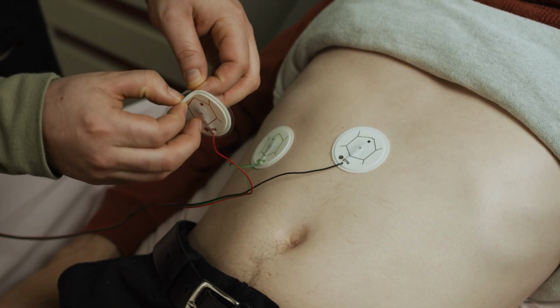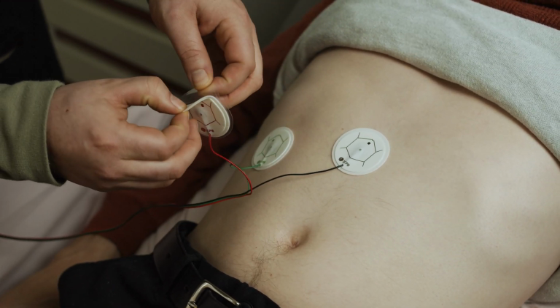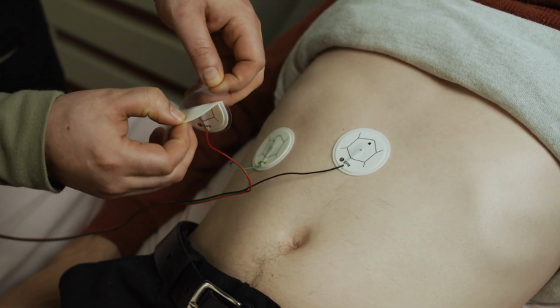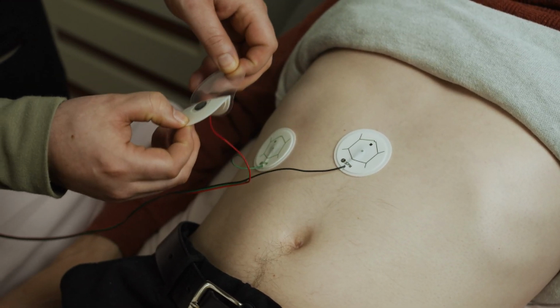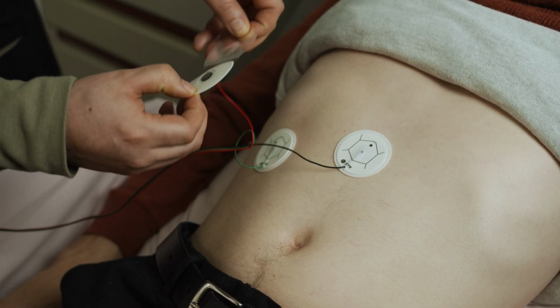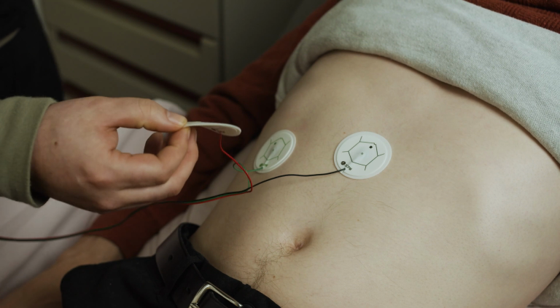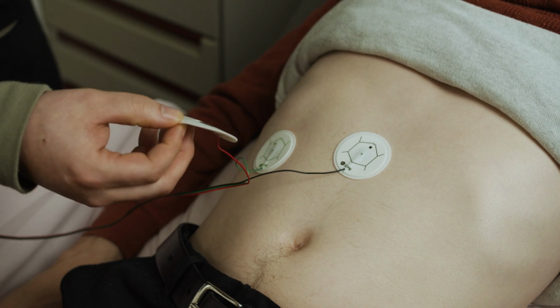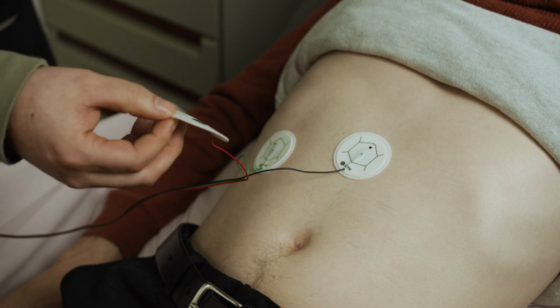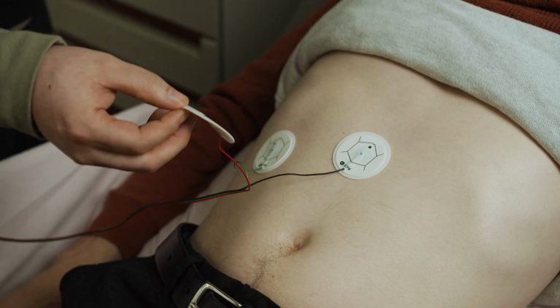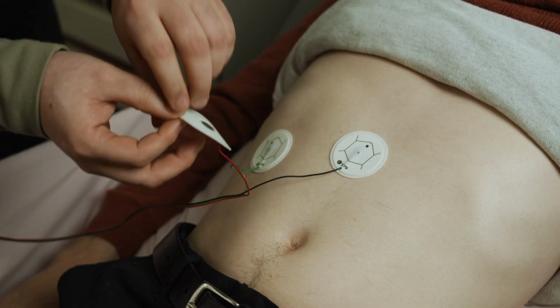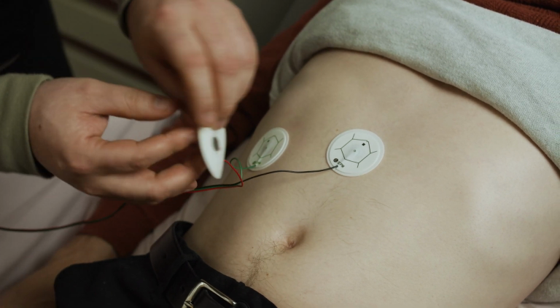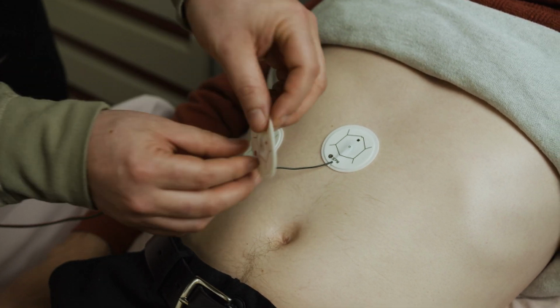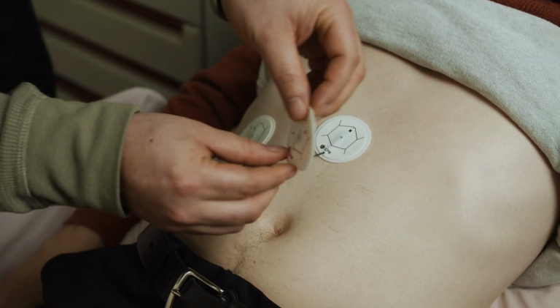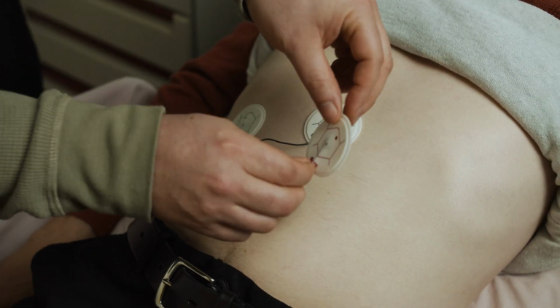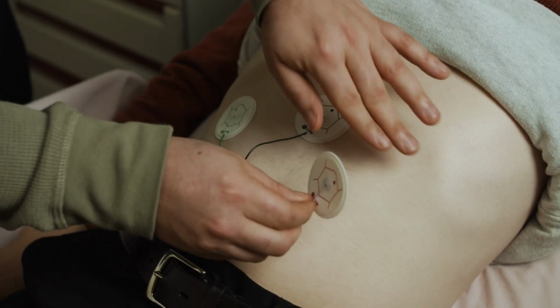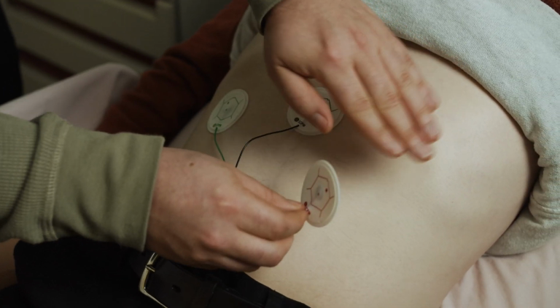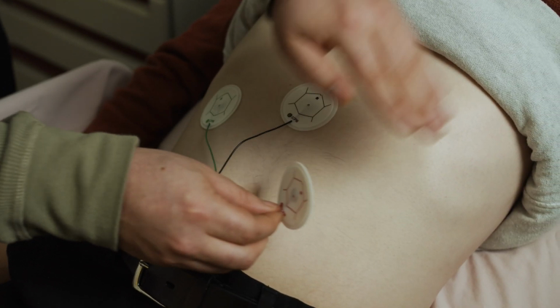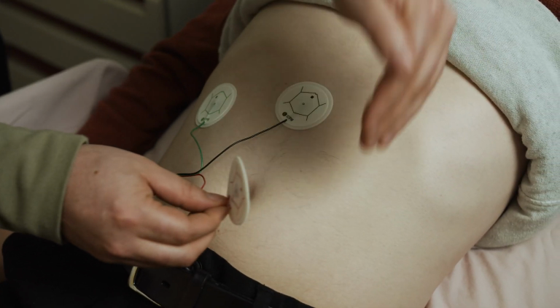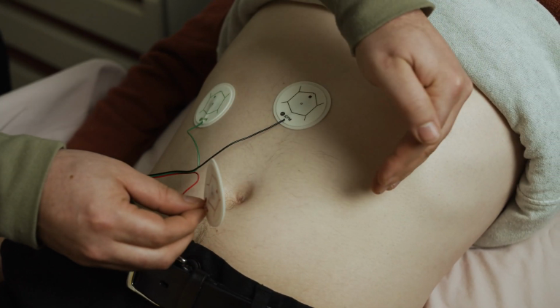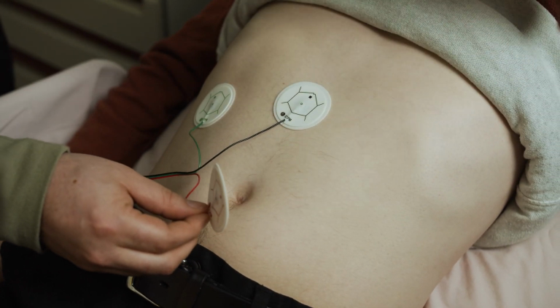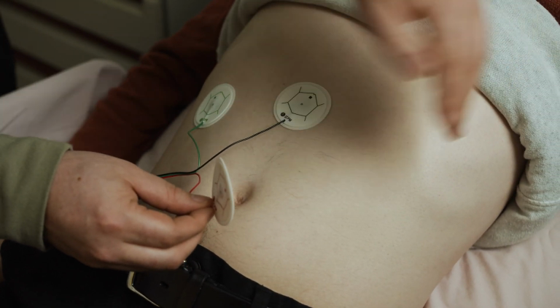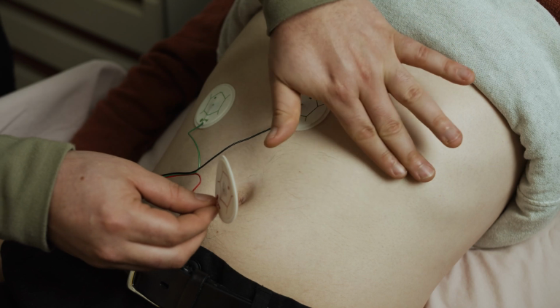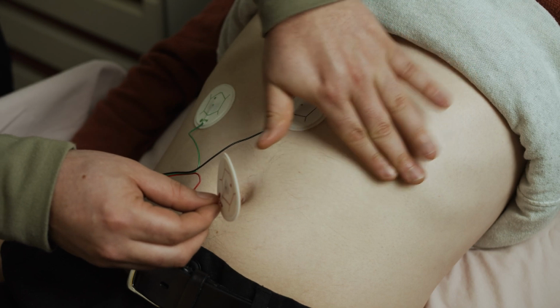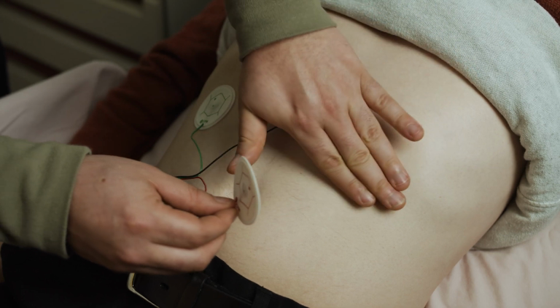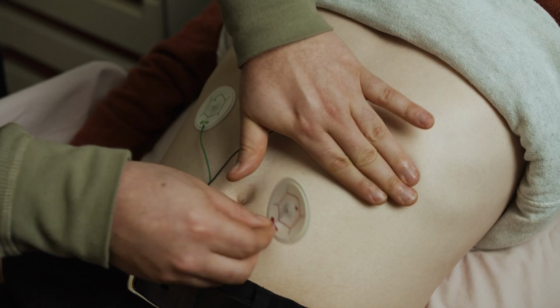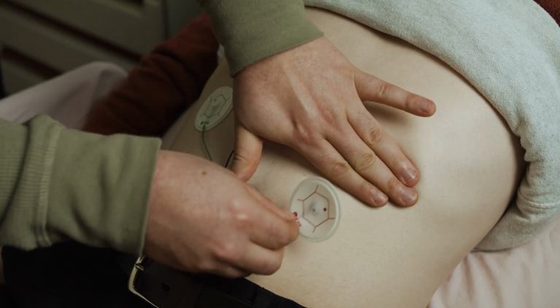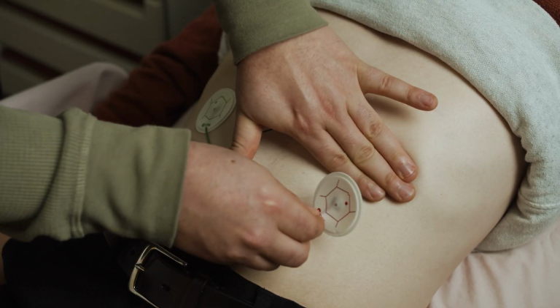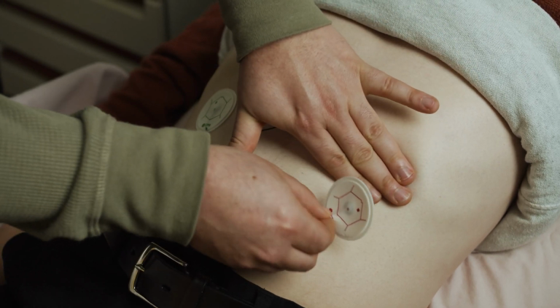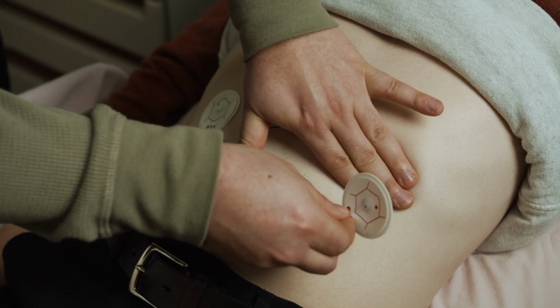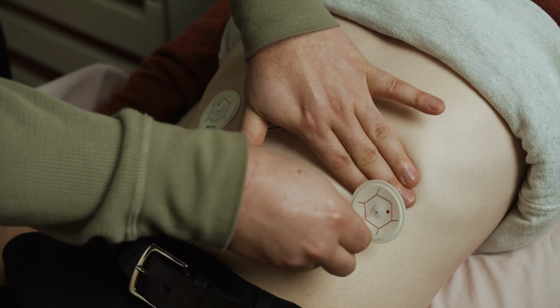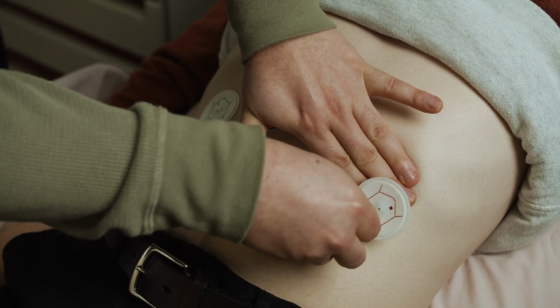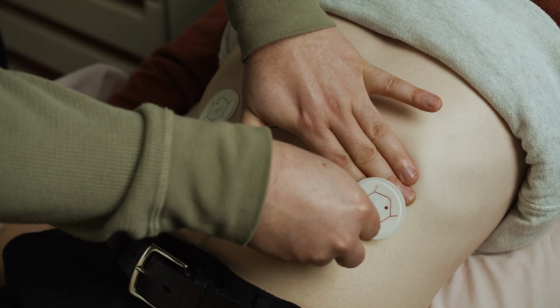The red pad will go mid-clavicular on the left side, at the bottom rib, two inches below the bottom rib.